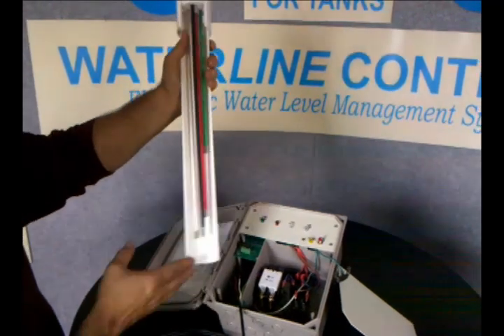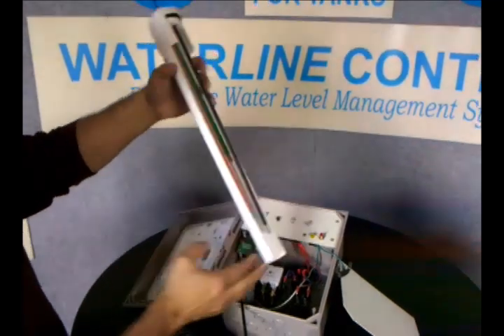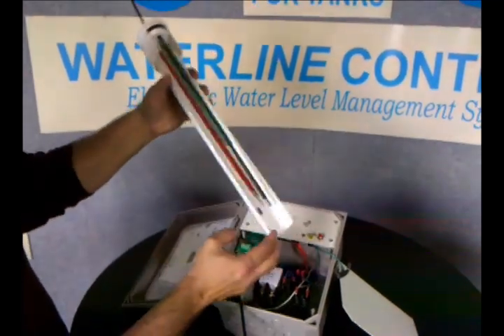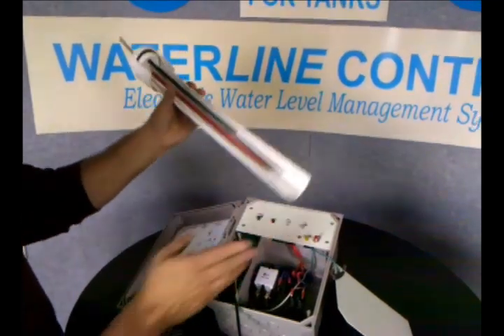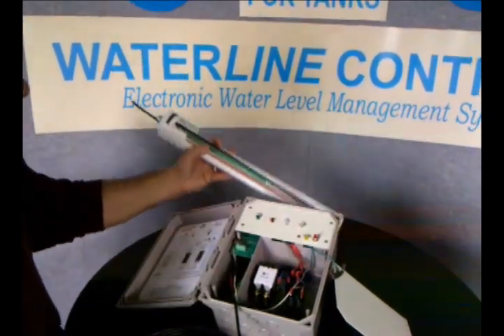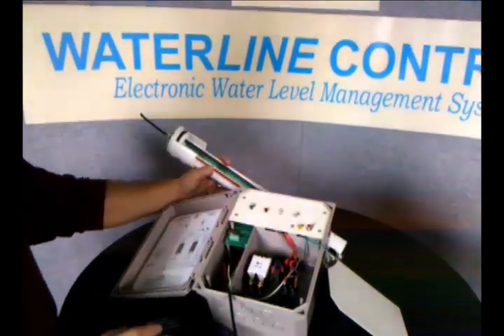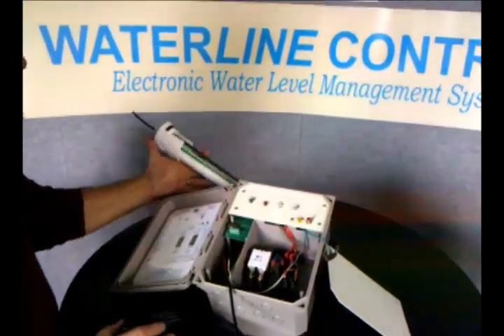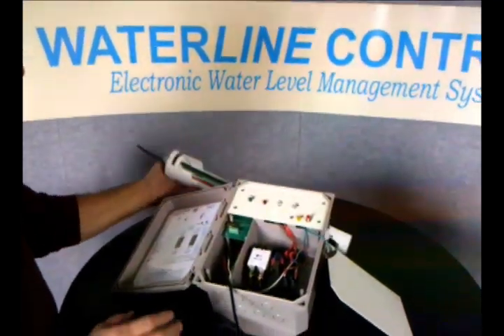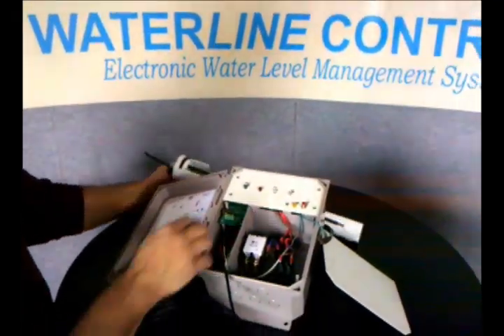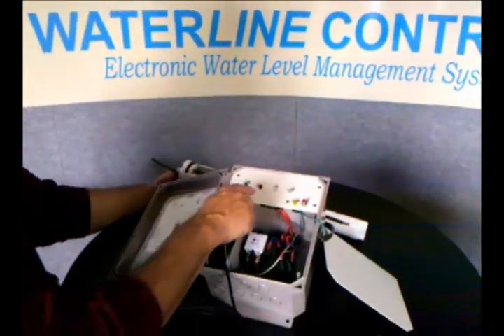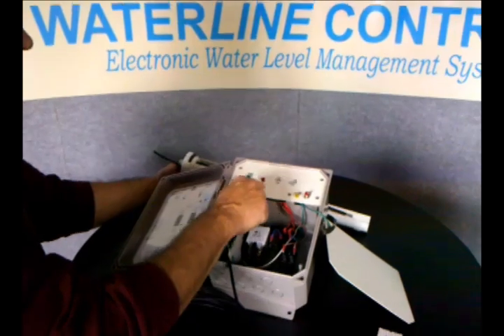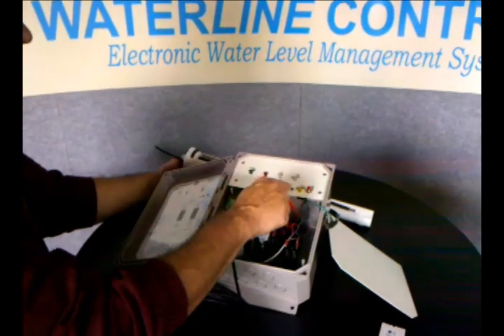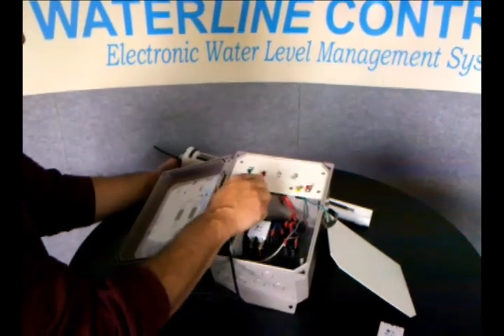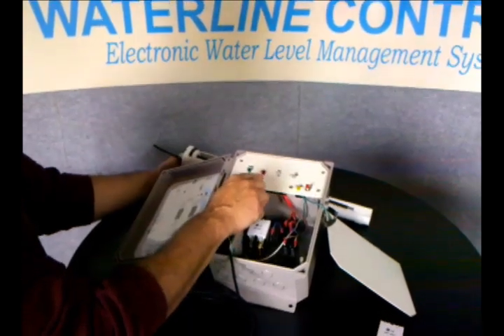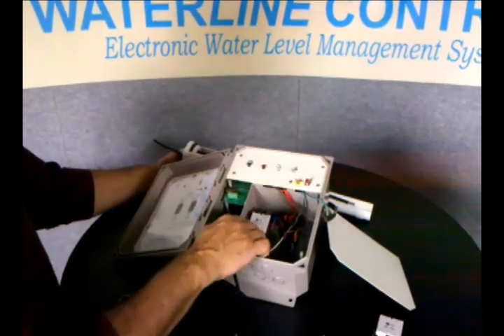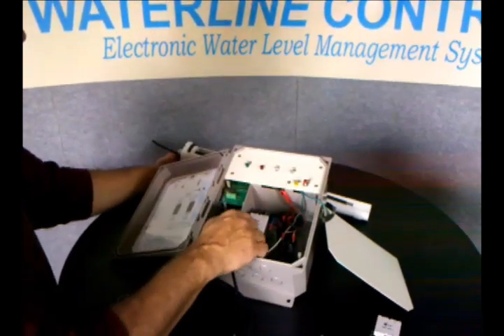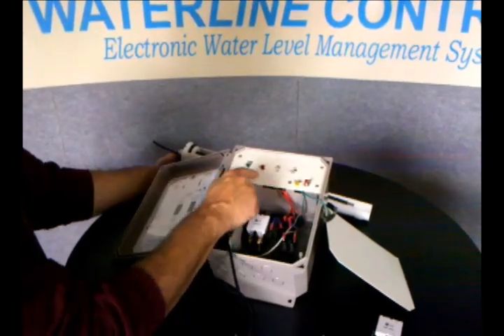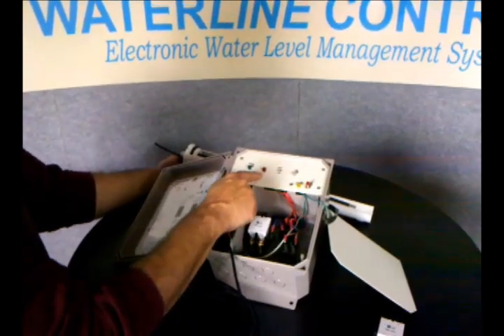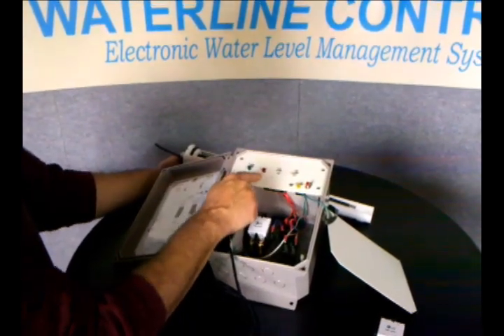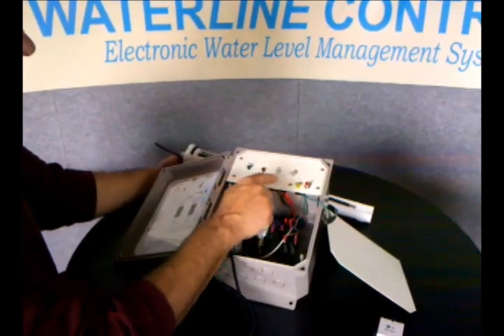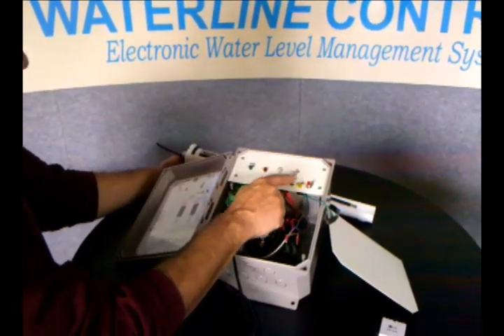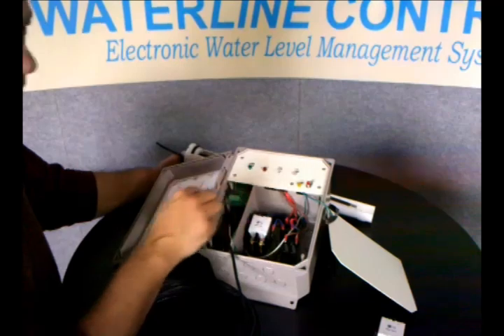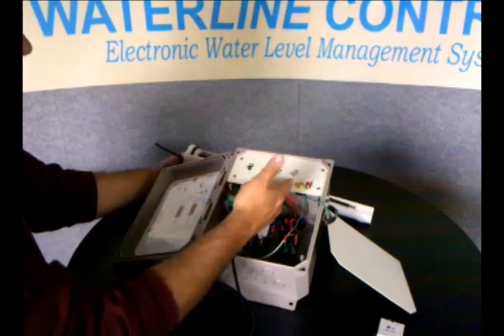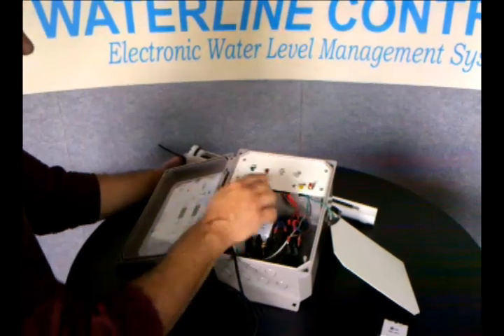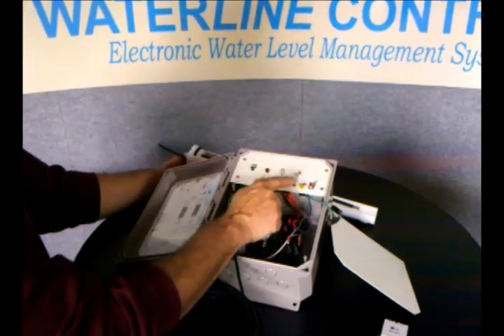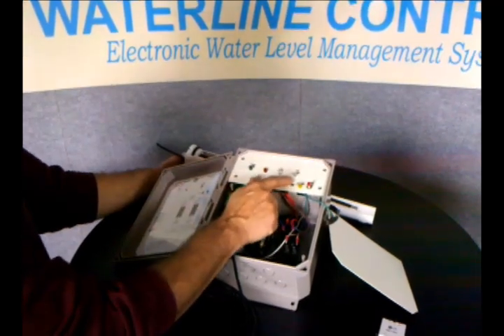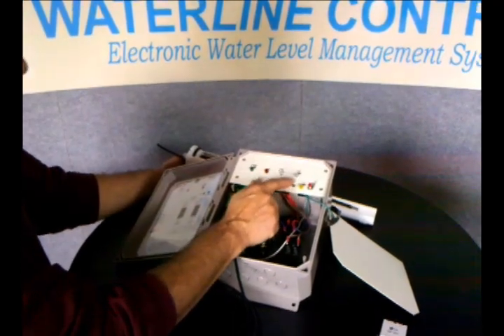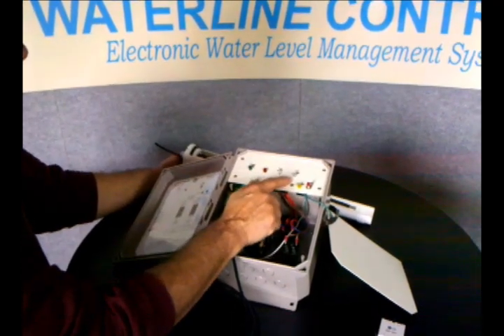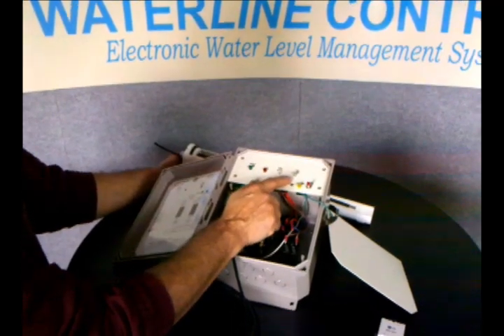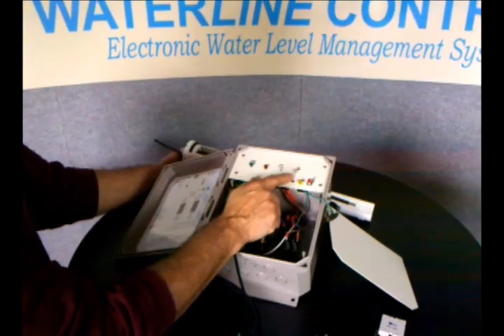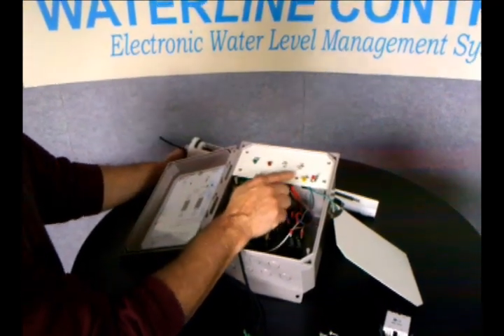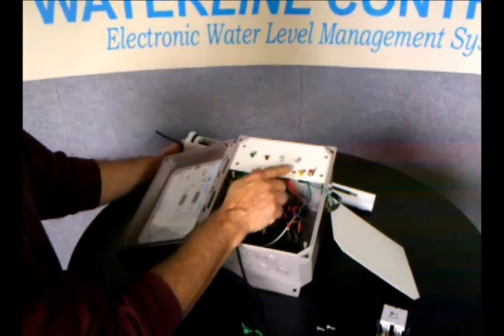Basically, it has a corresponding indicator light for each one of those switches. So when the water is actually filling and the relay is on, this light lights up. And when the low-water cutoff switch is active, this light is red. It's normally green when the booster pump is allowed to run.